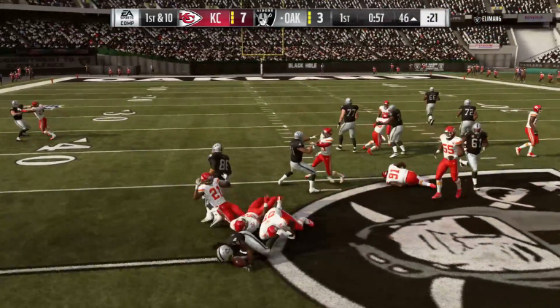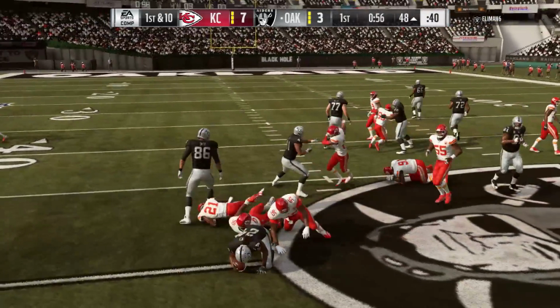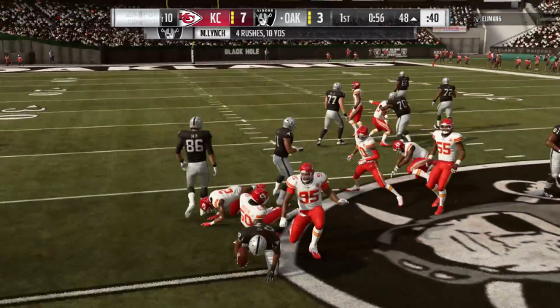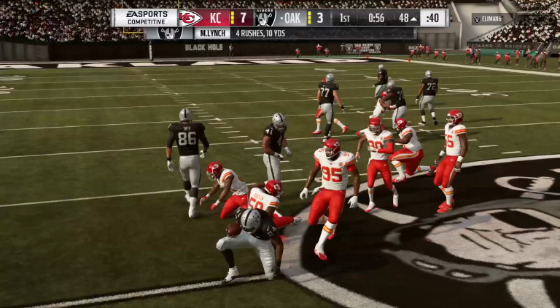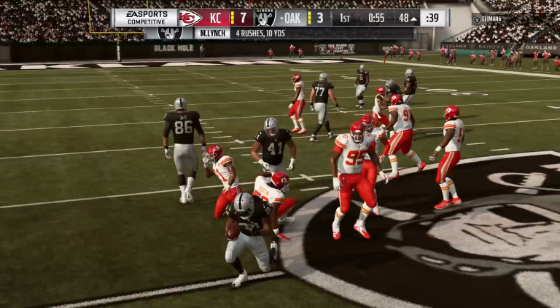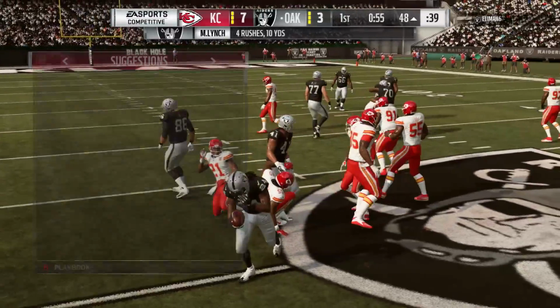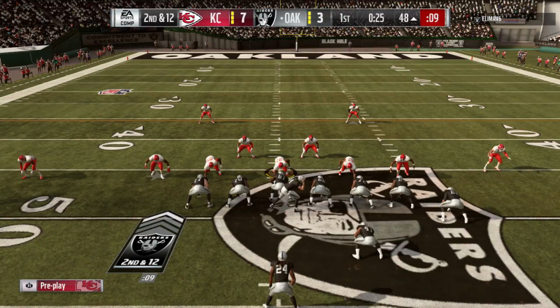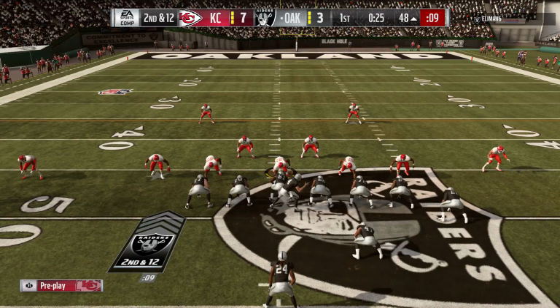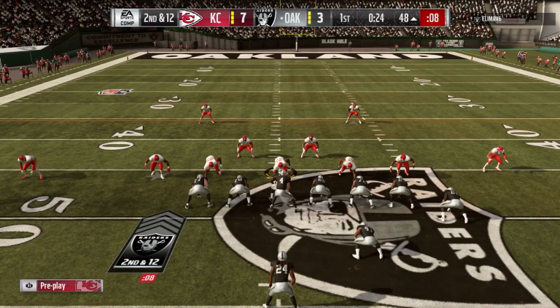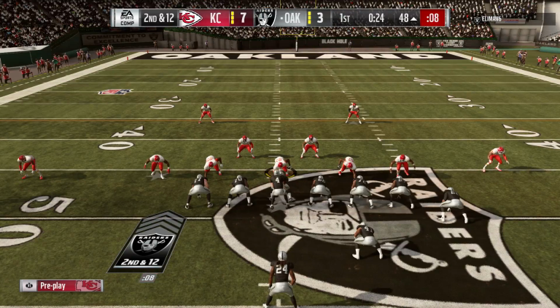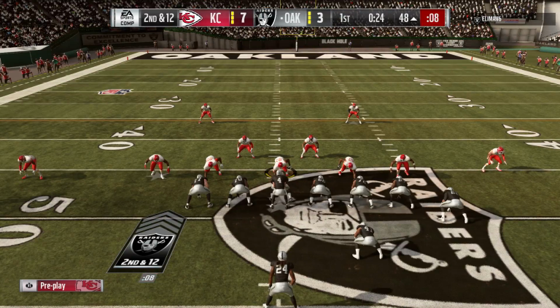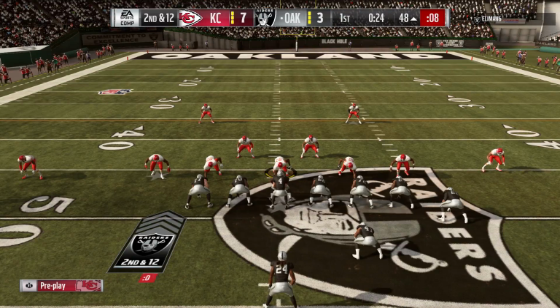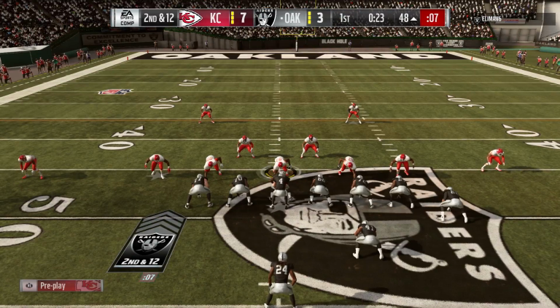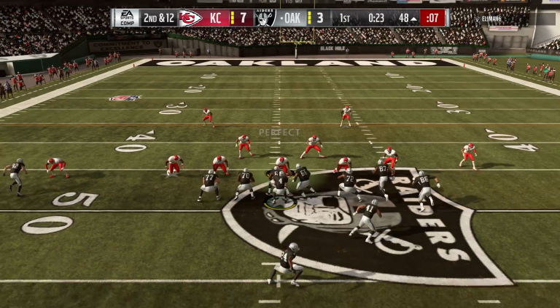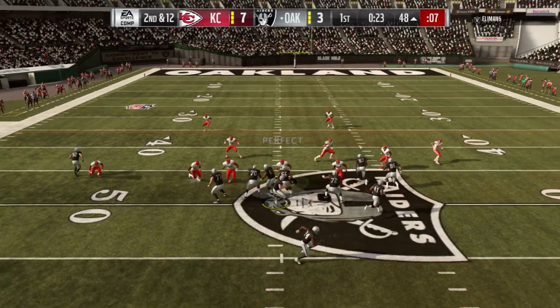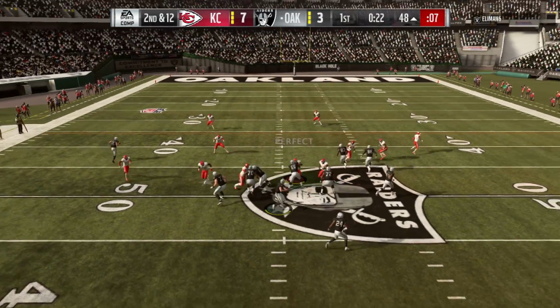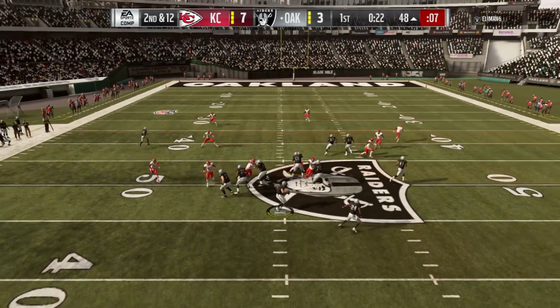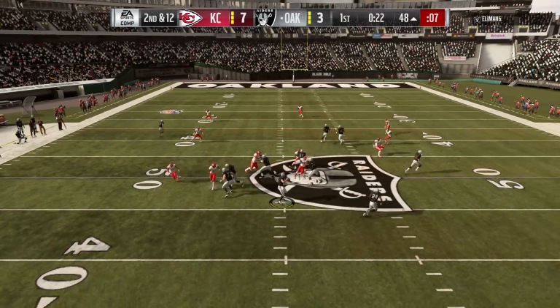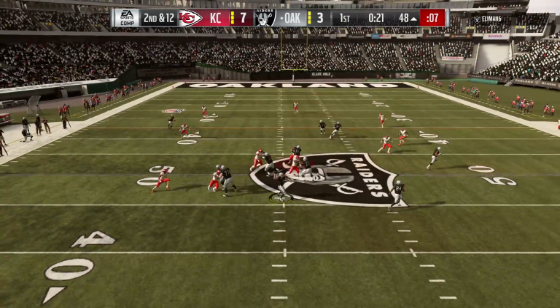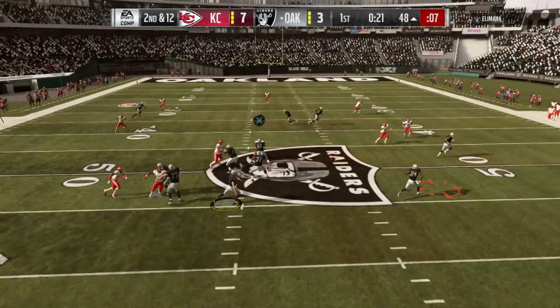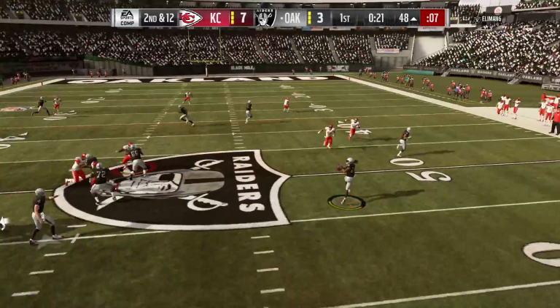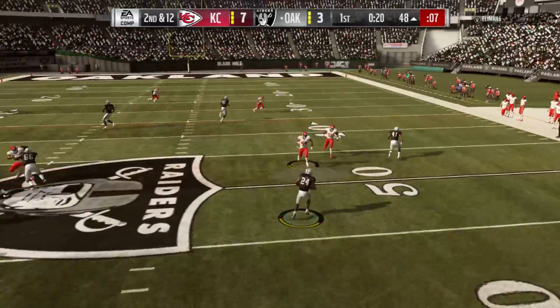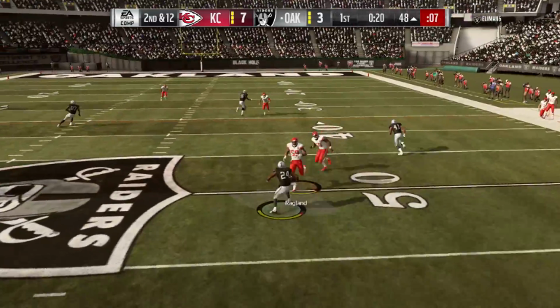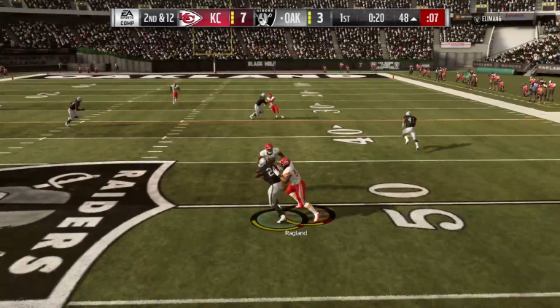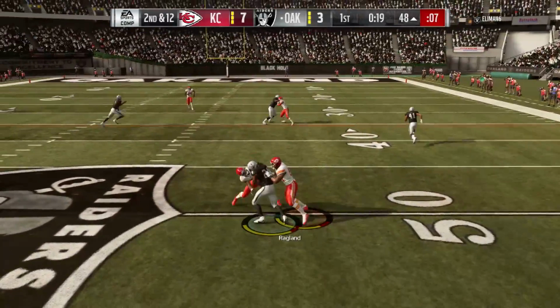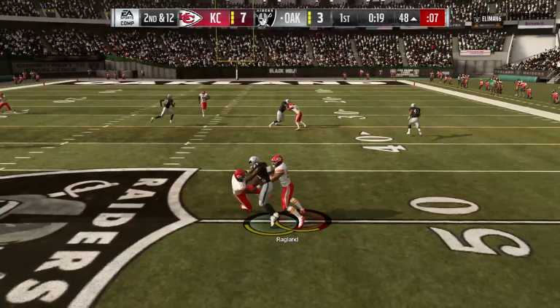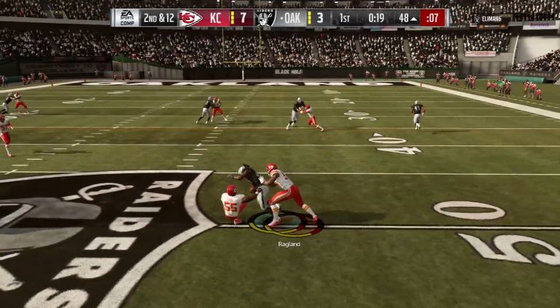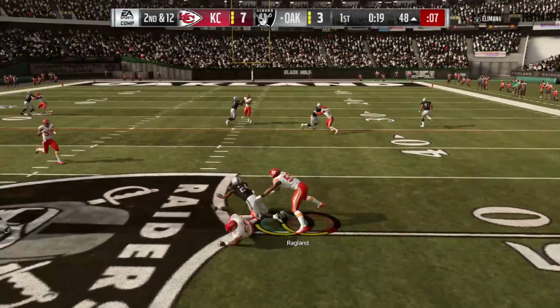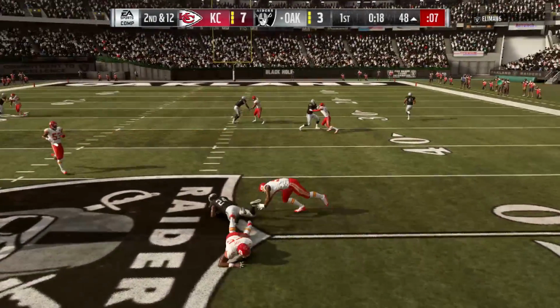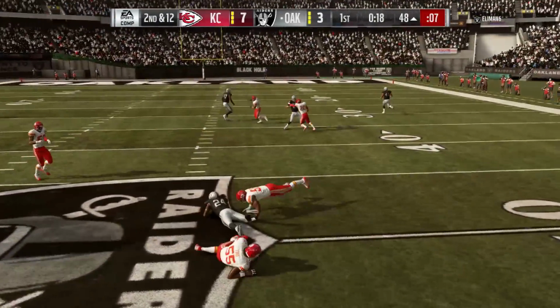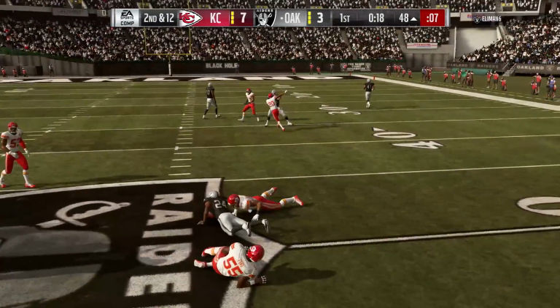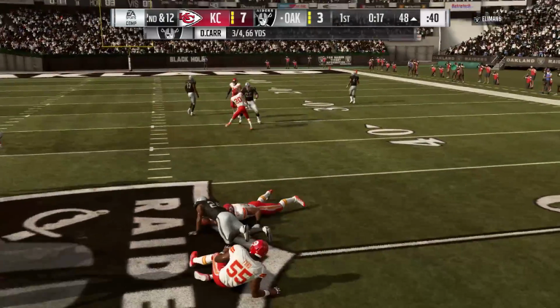The carry goes to Marshall and they go backwards here. Looking to throw on second down — caught. They'll check this down to Lynch, complete.